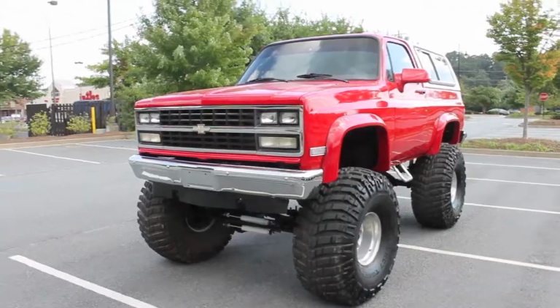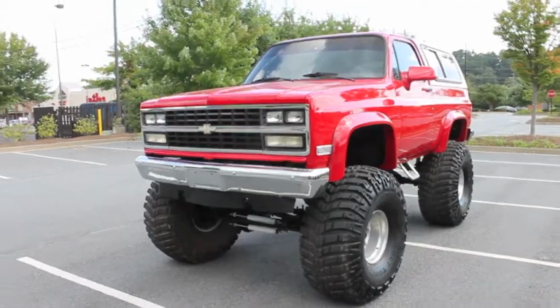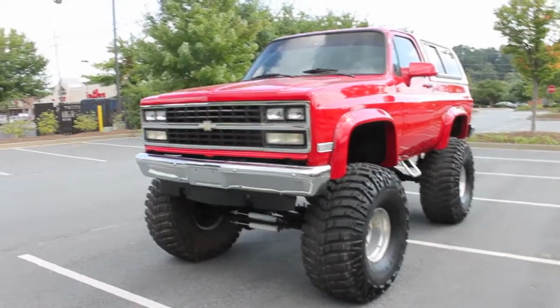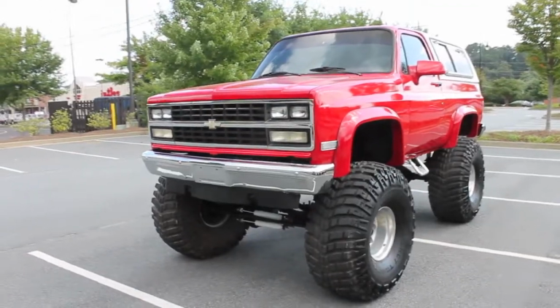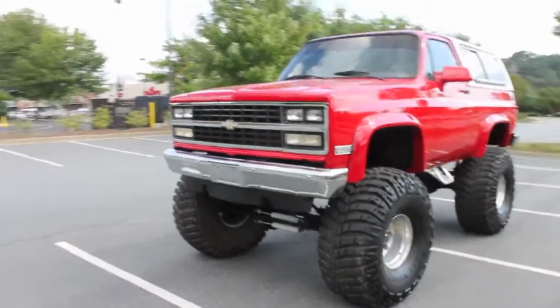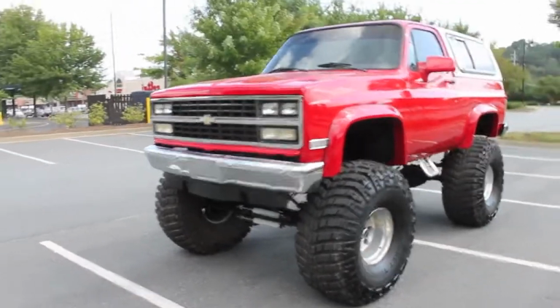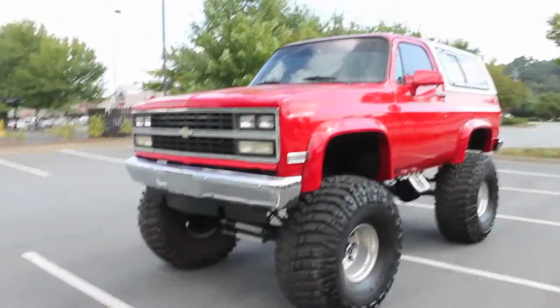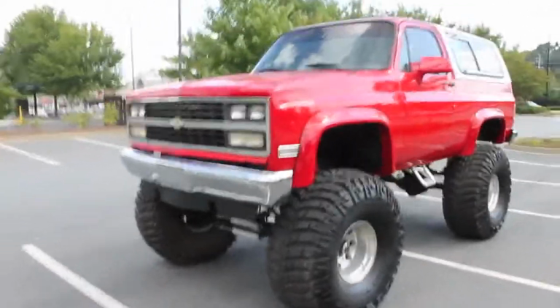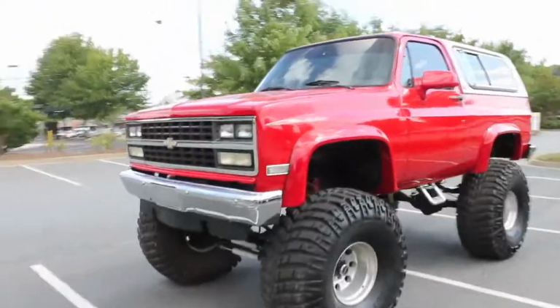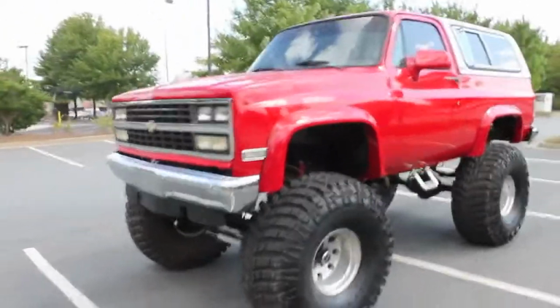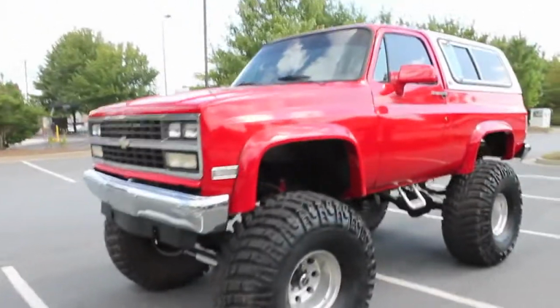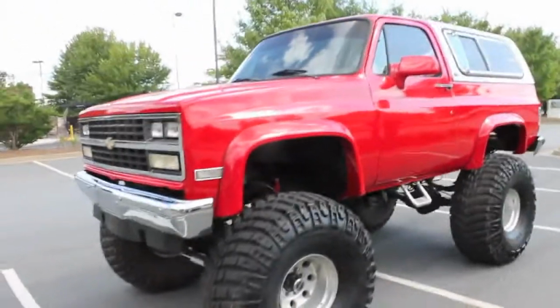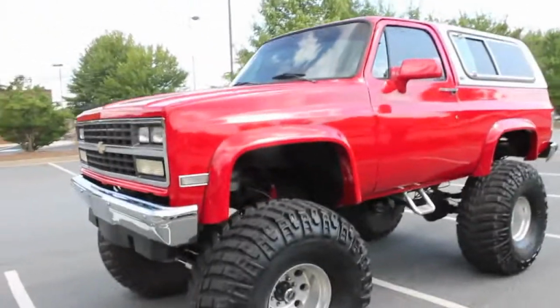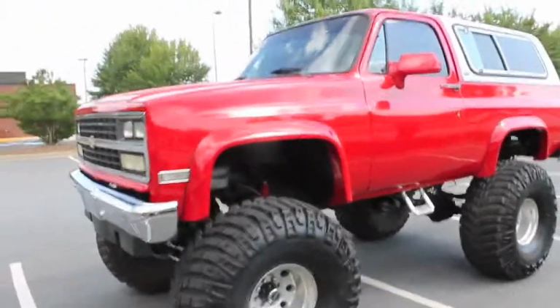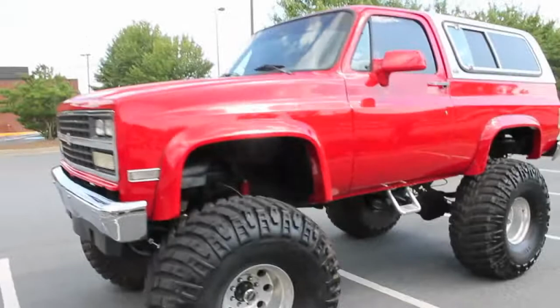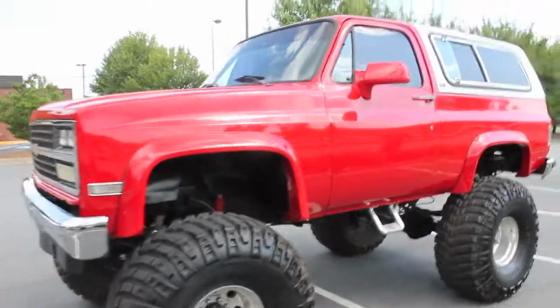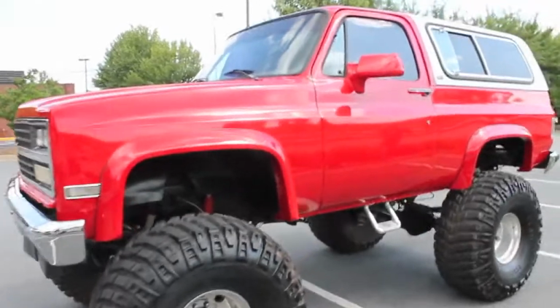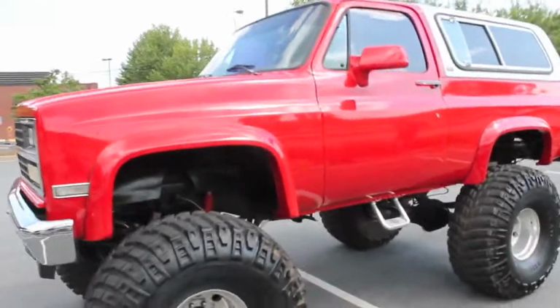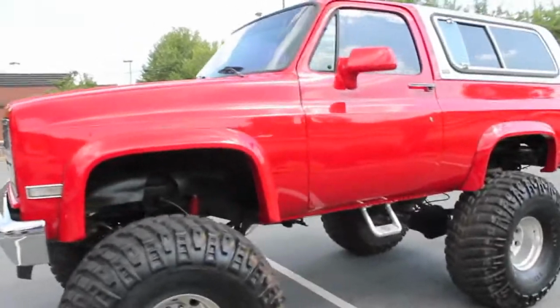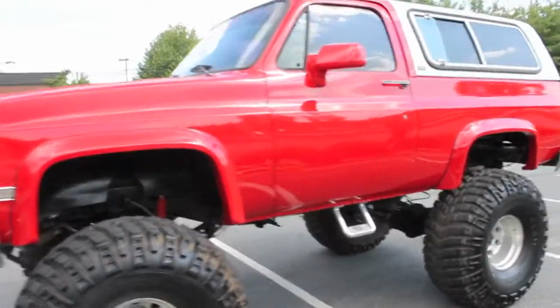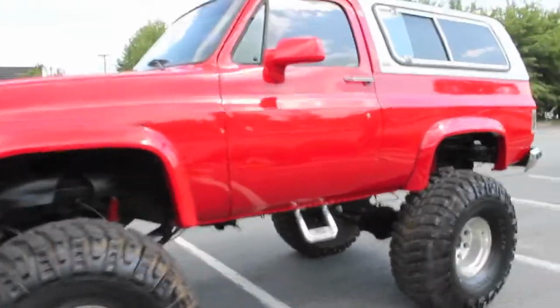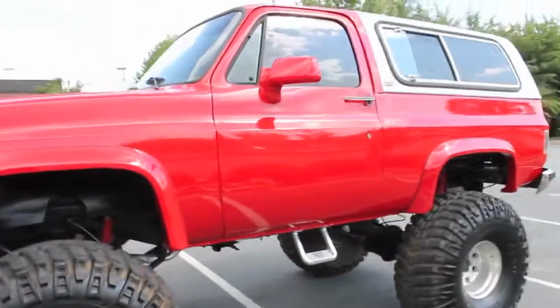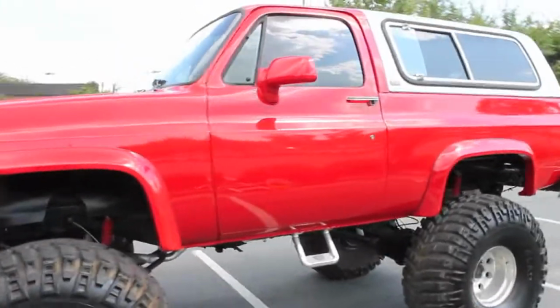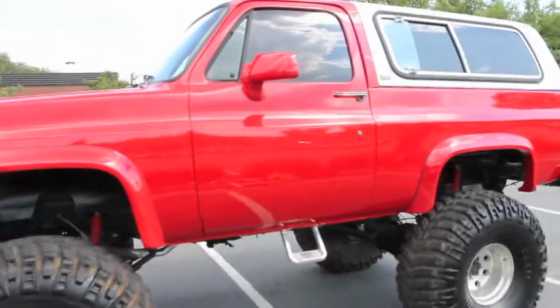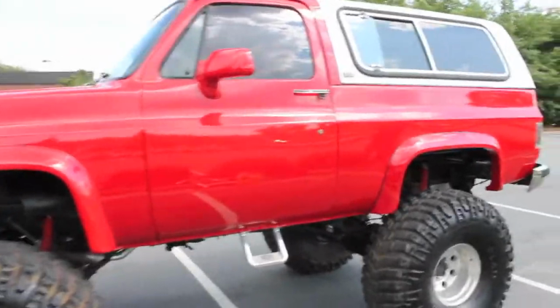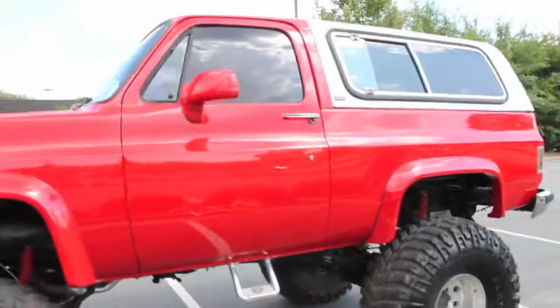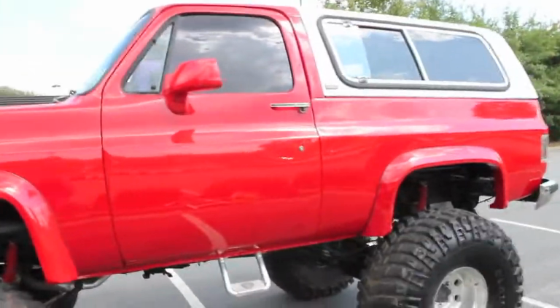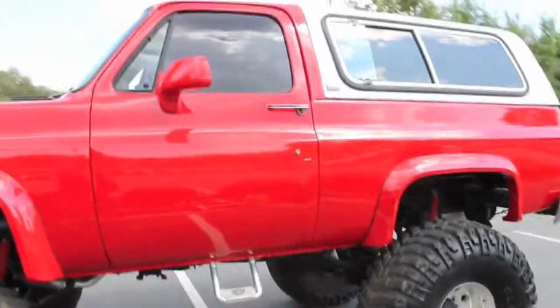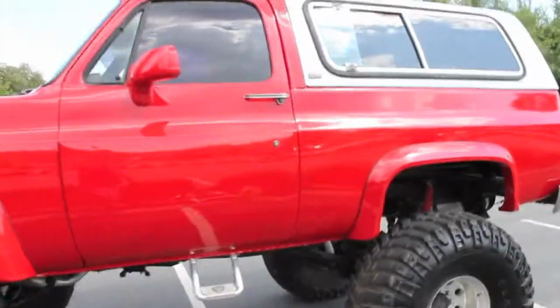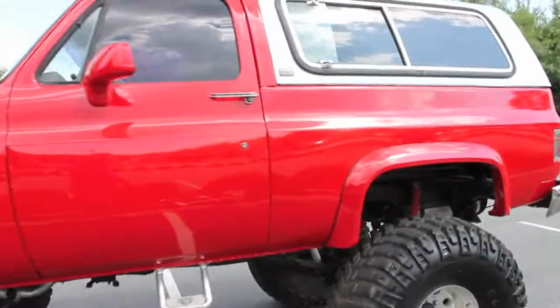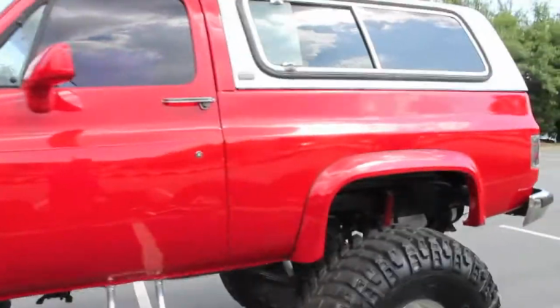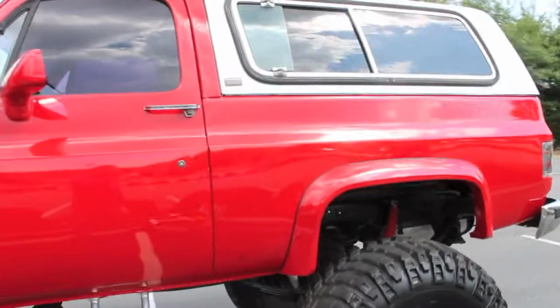Here we are doing a walk-around video of the 1991 Chevy Blazer, last year of the K5 body style — it's actually called the V10 body style.